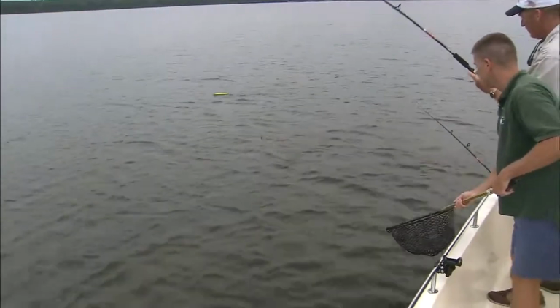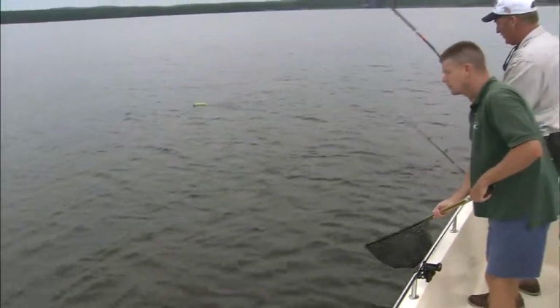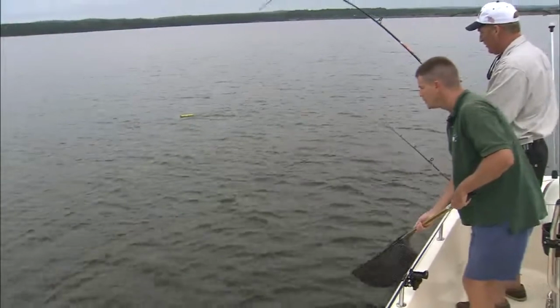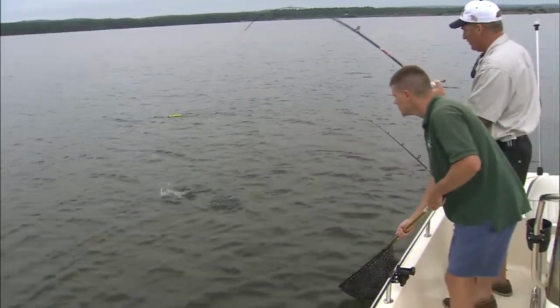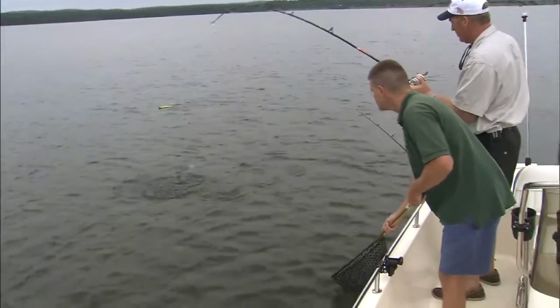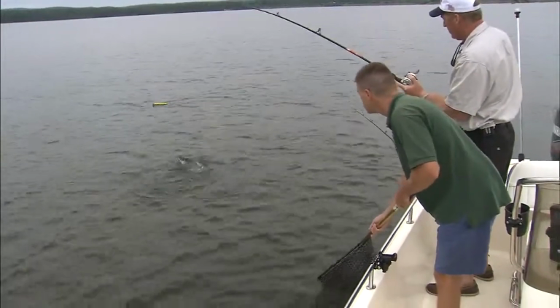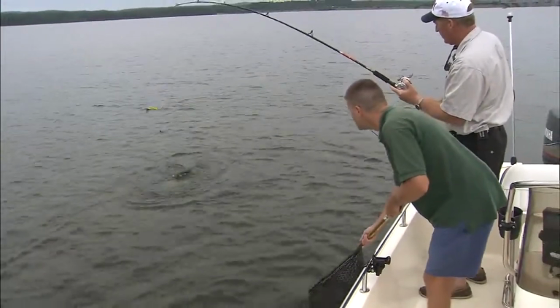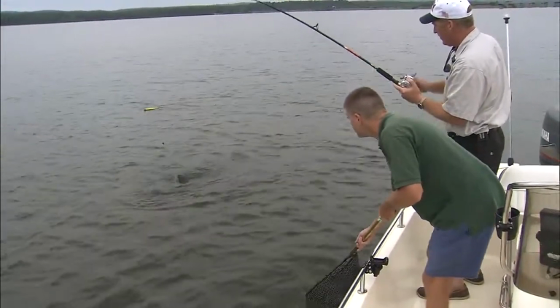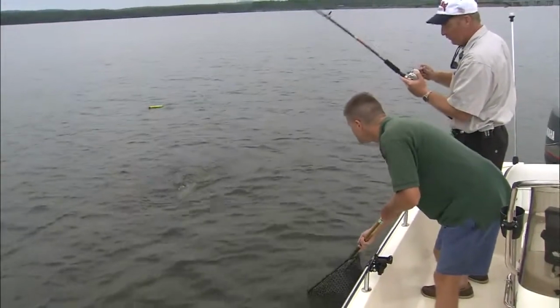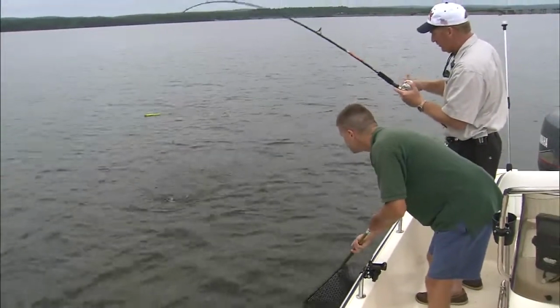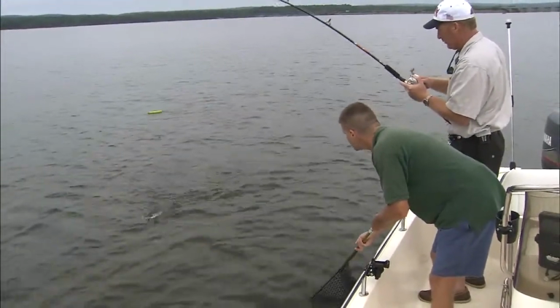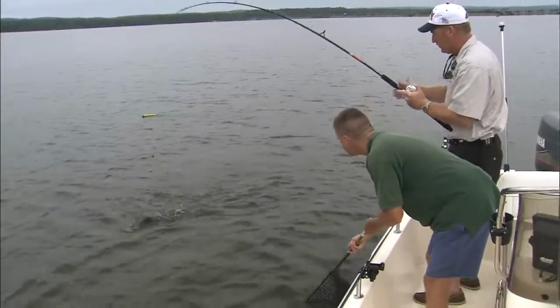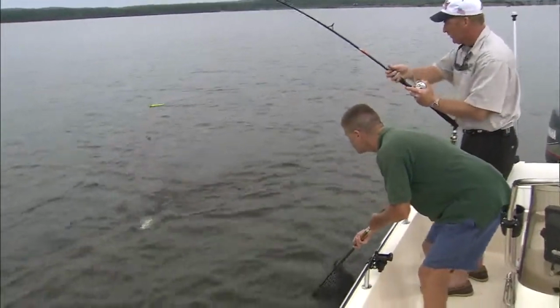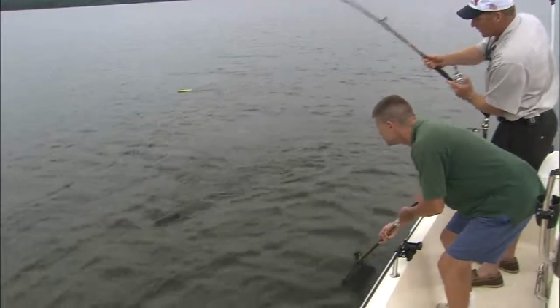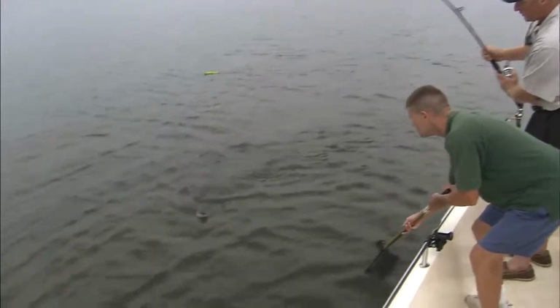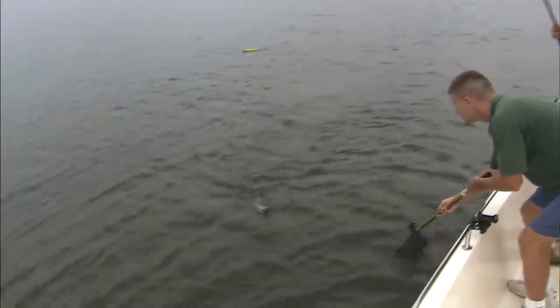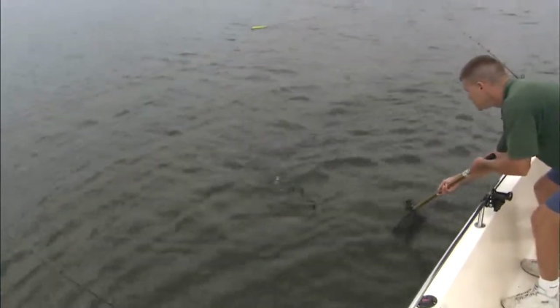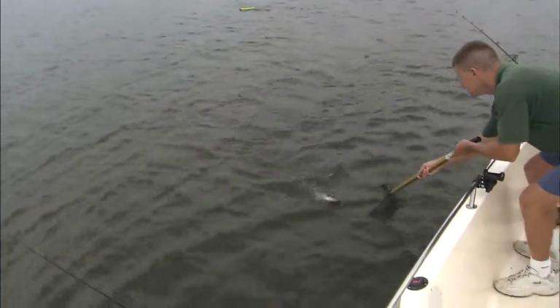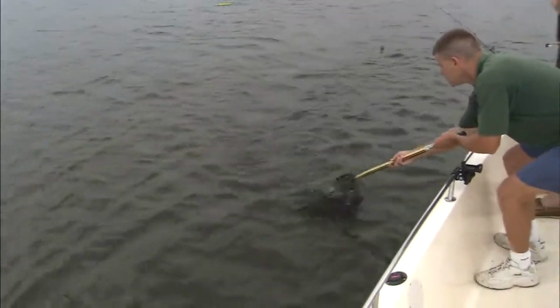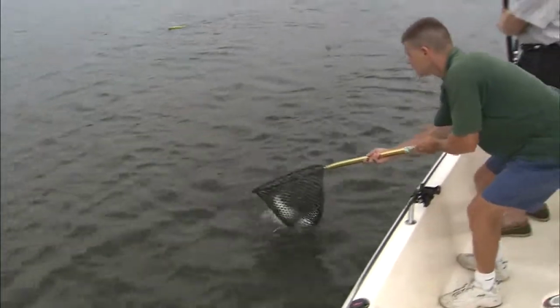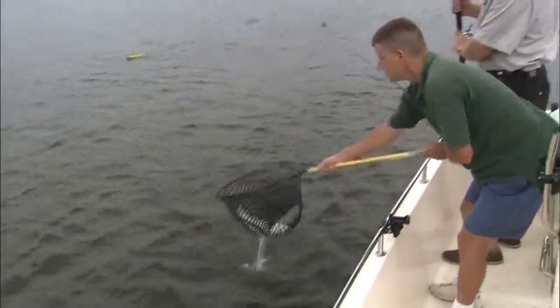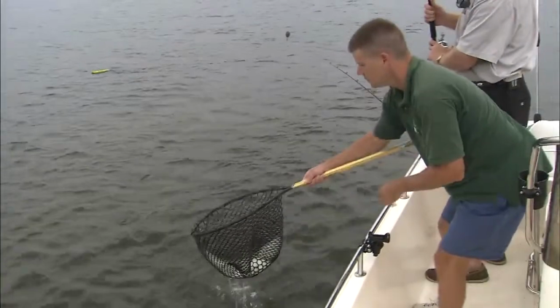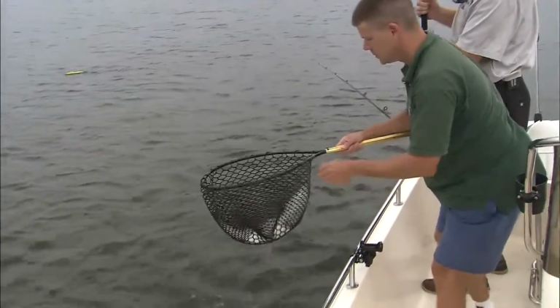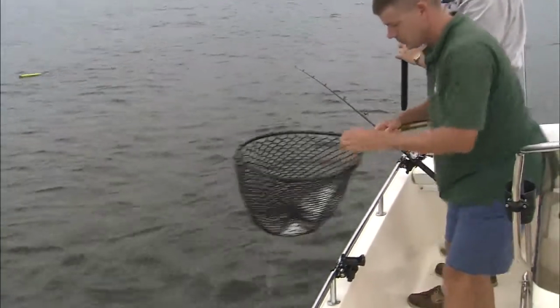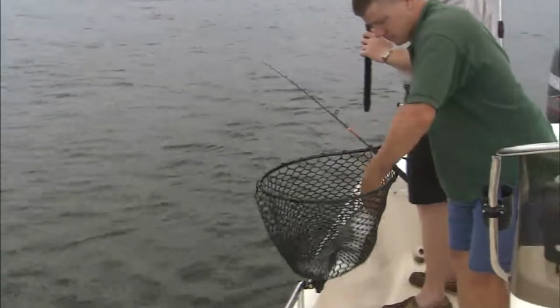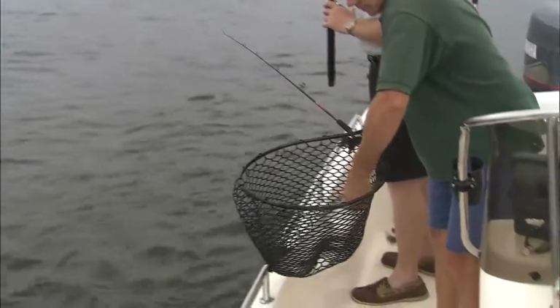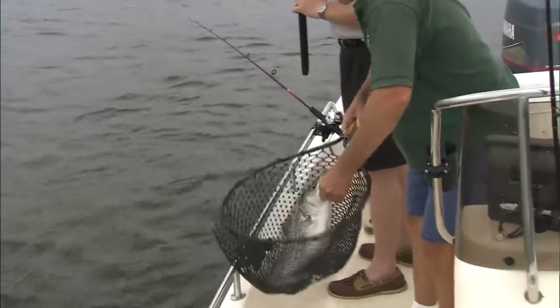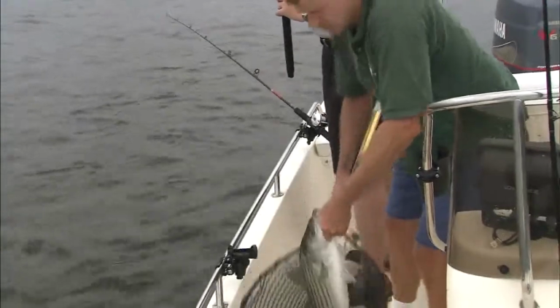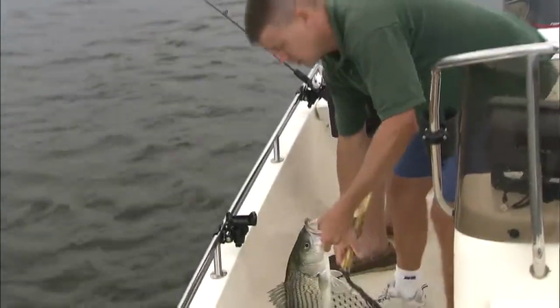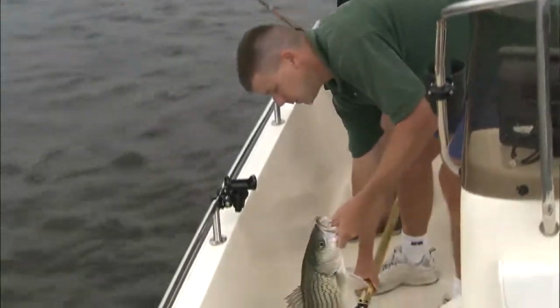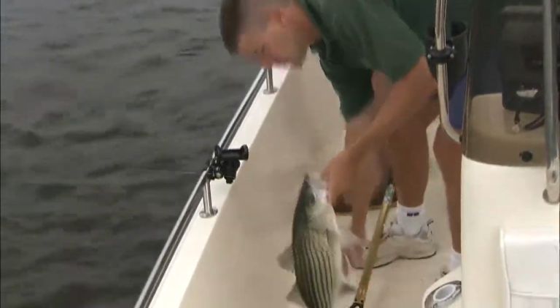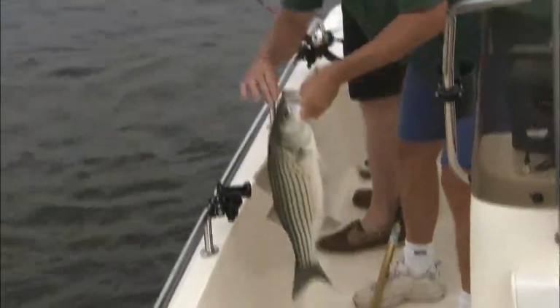Four pounds or so. He'll do for a start for sure. Good job. They are healthy, aren't they? Nice healthy striper.